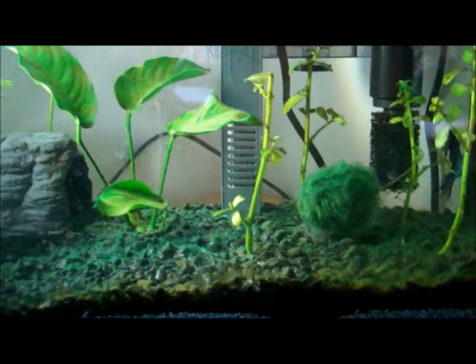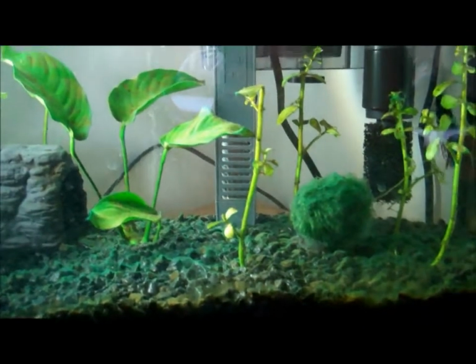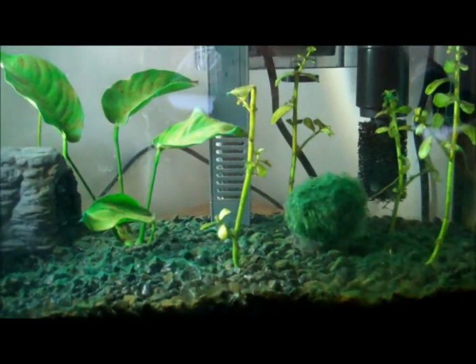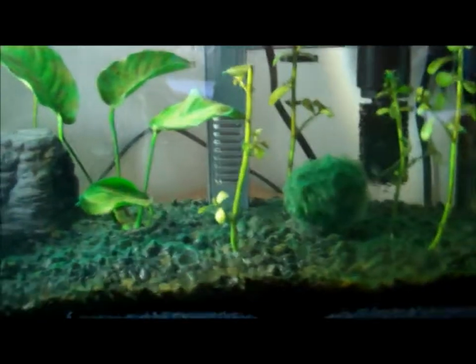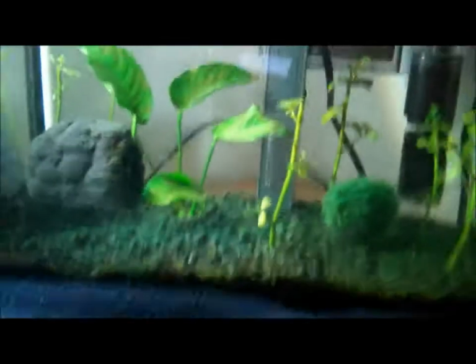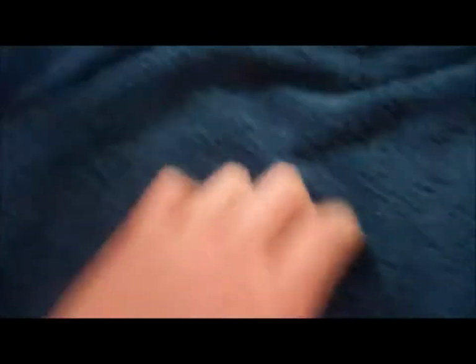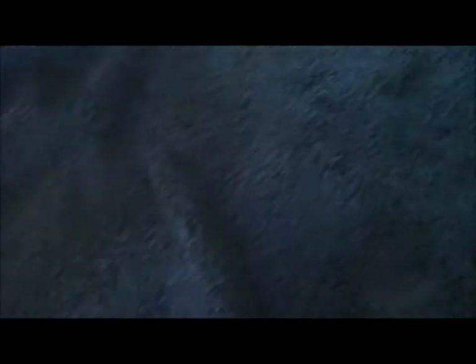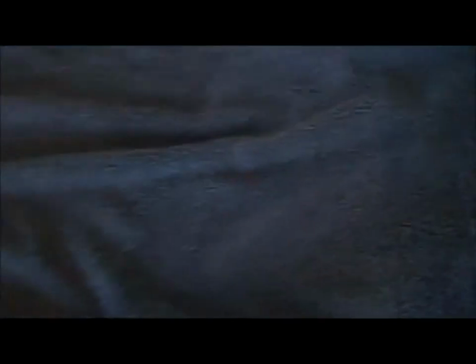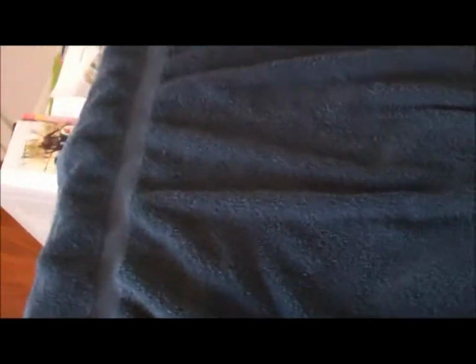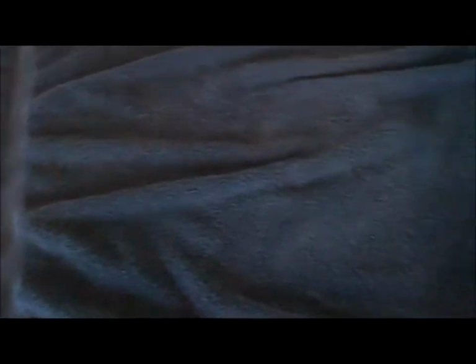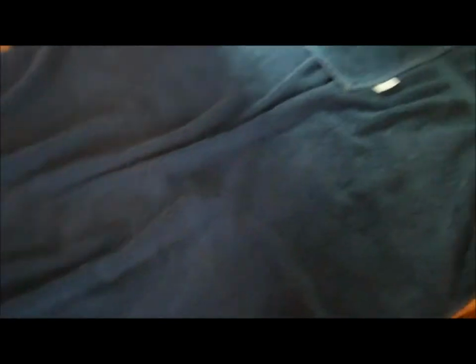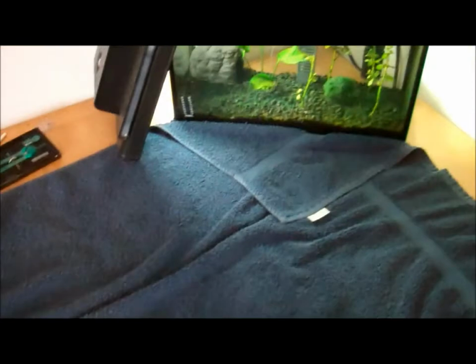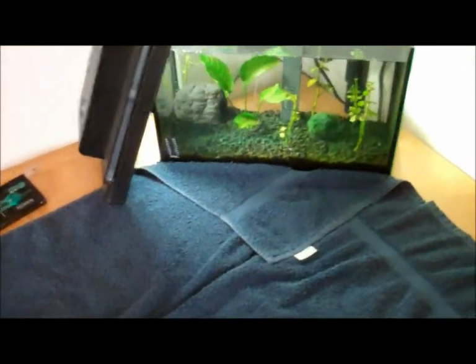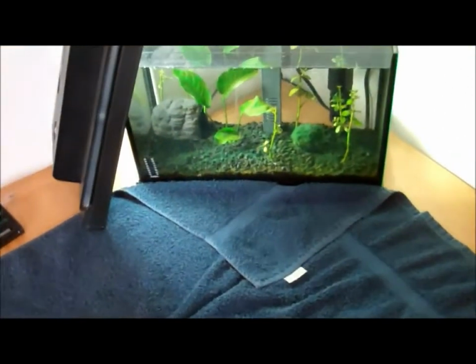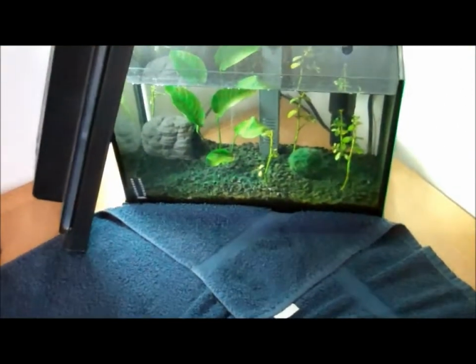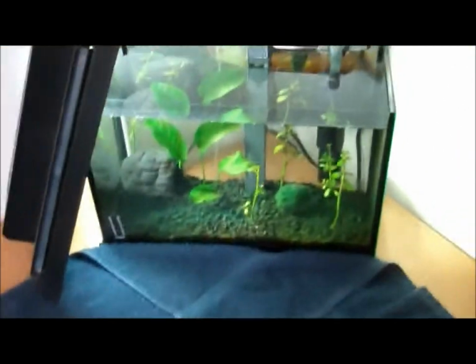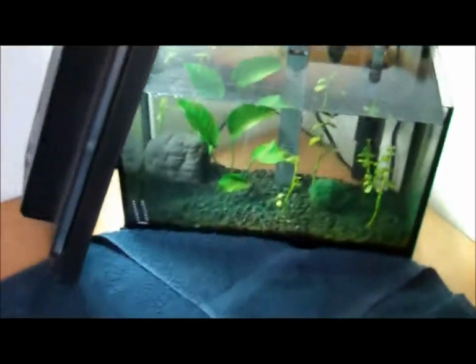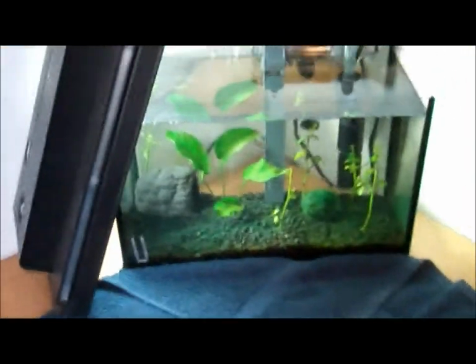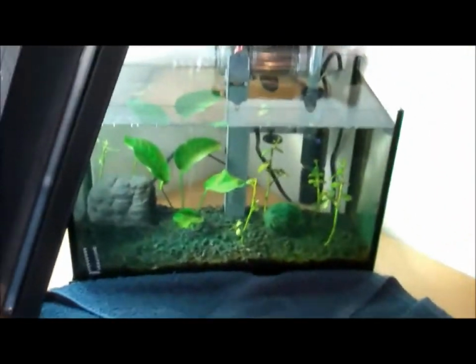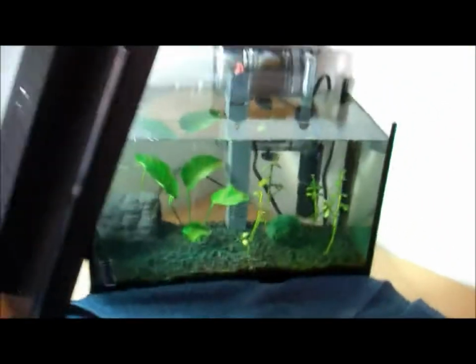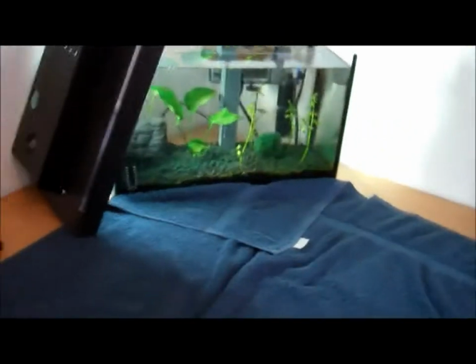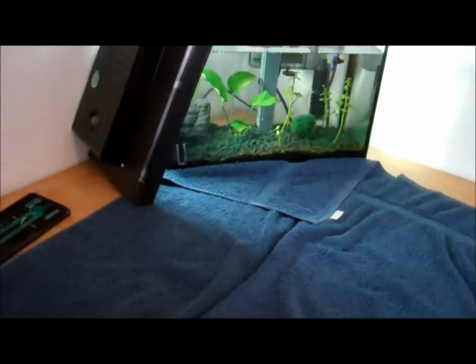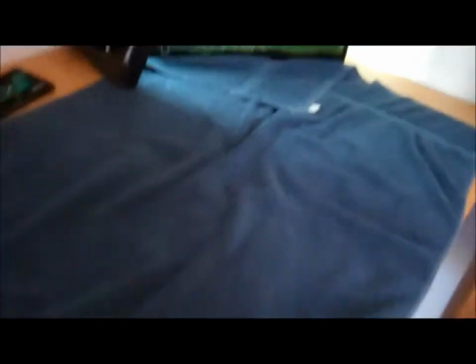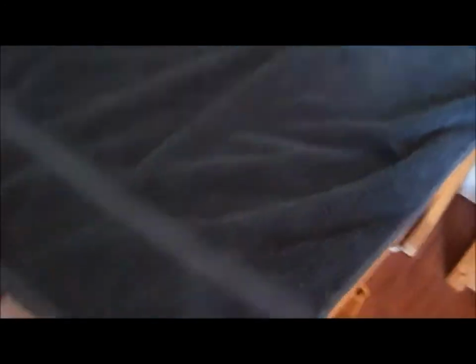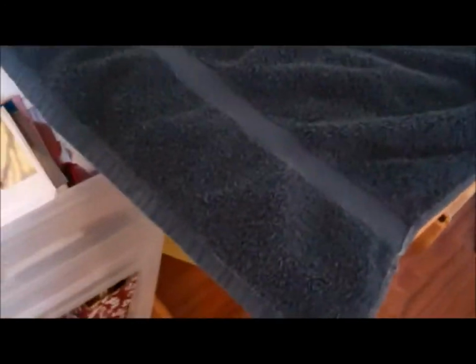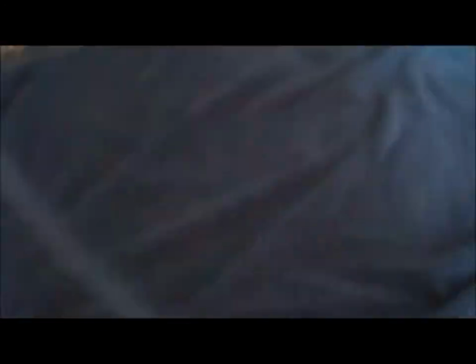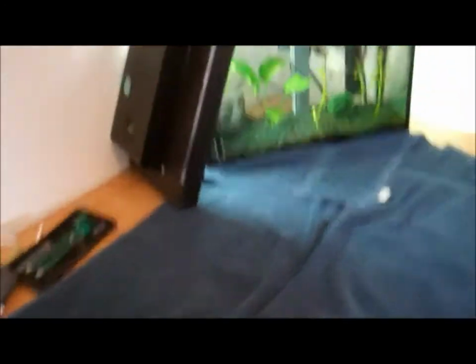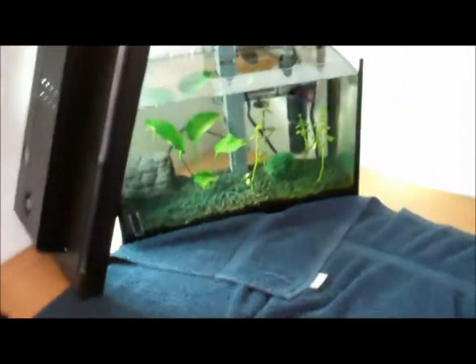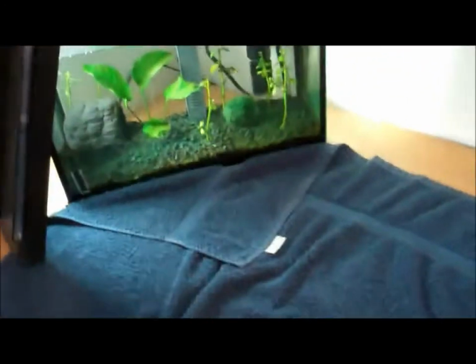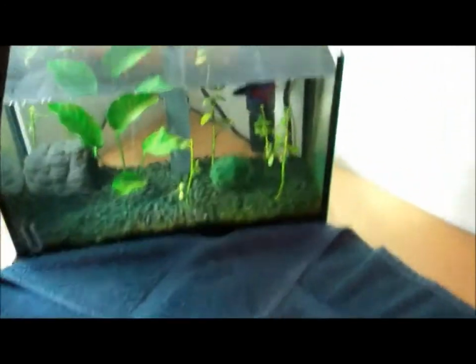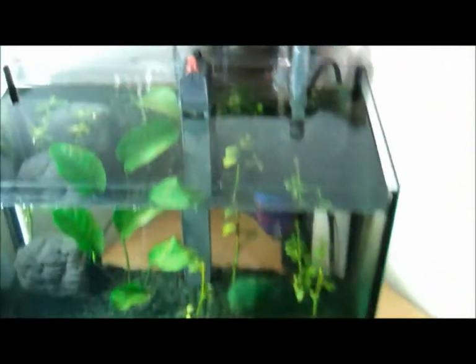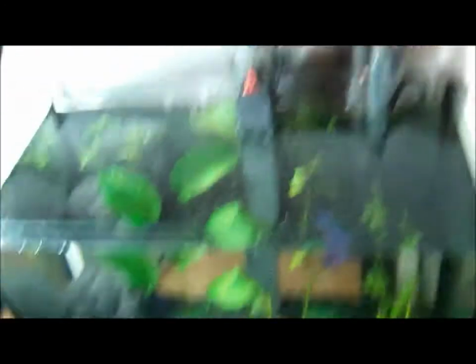Now before you start cleaning it, you should get ready, you should prep your area — so put a towel down in front of your fish tank, like that, and just get ready to clean it.